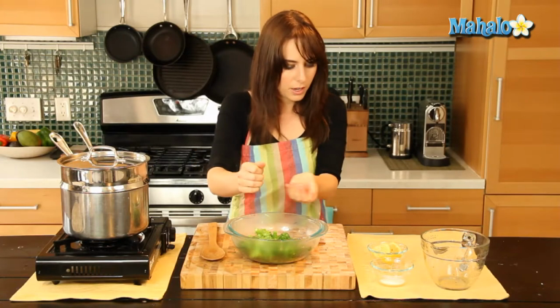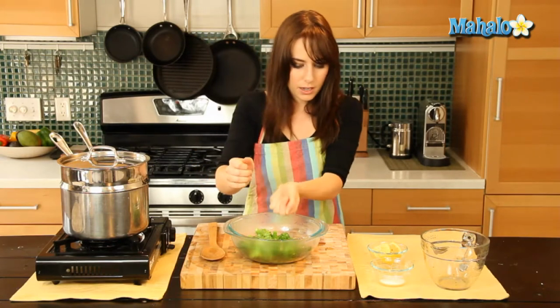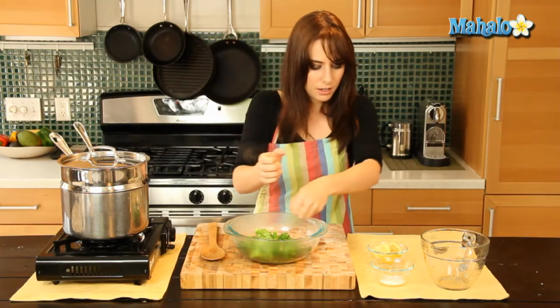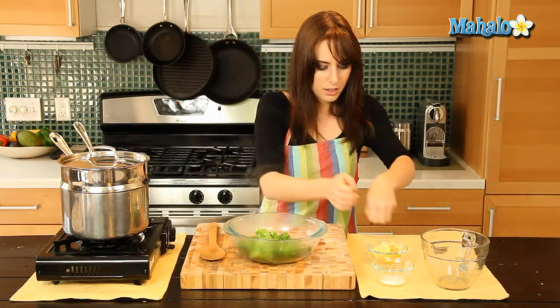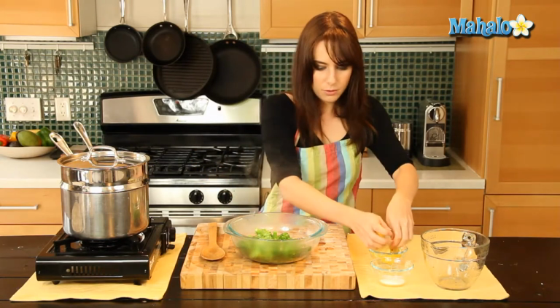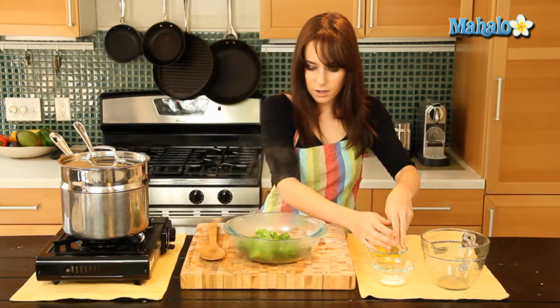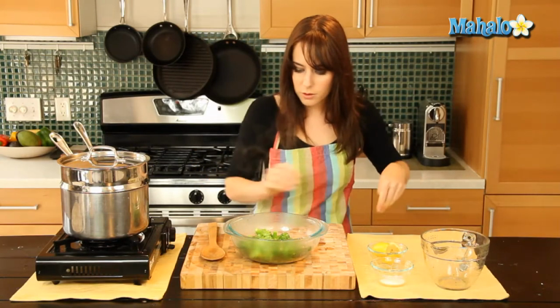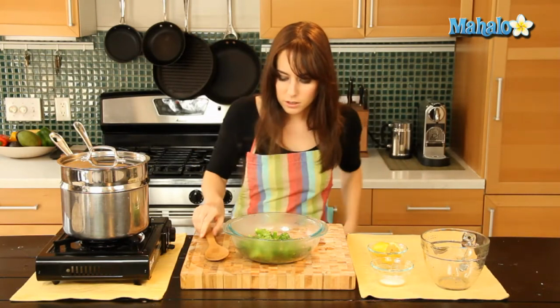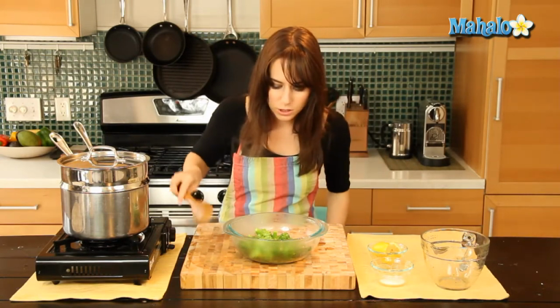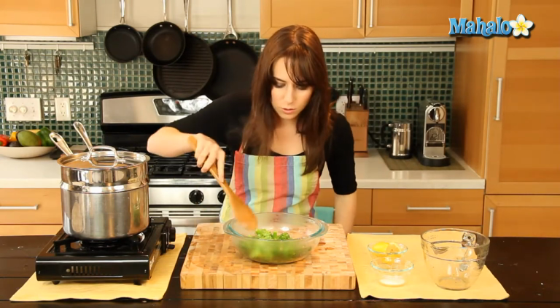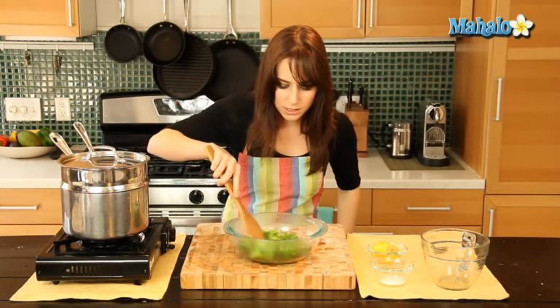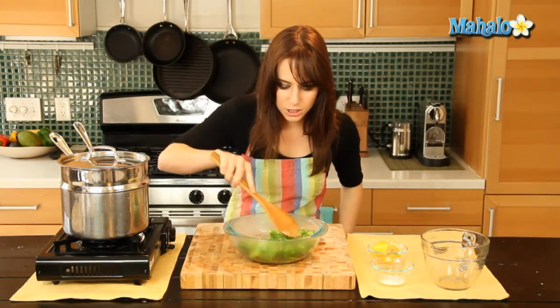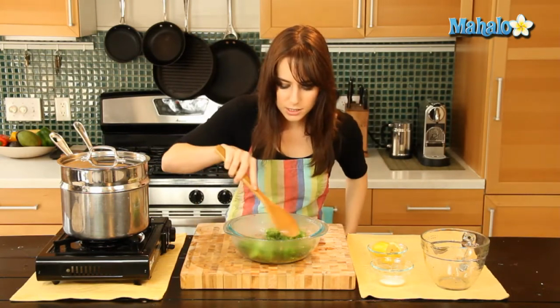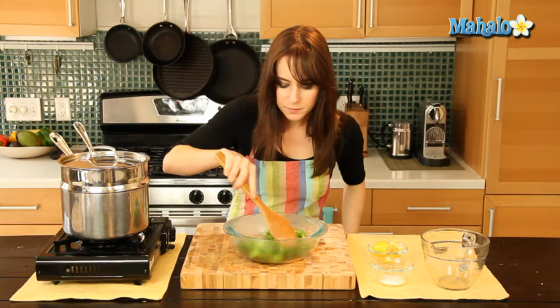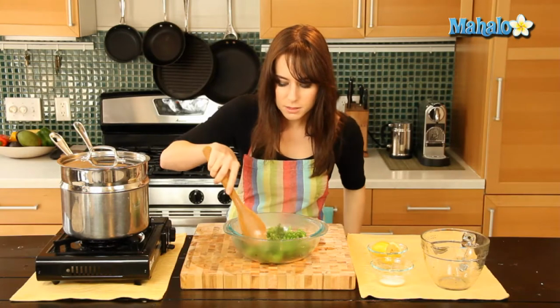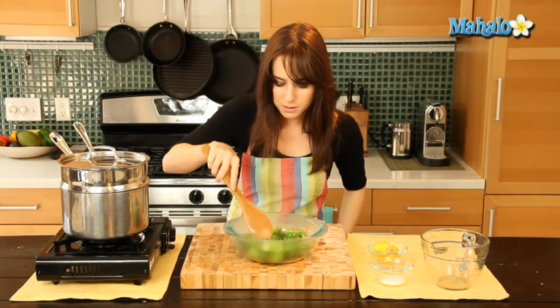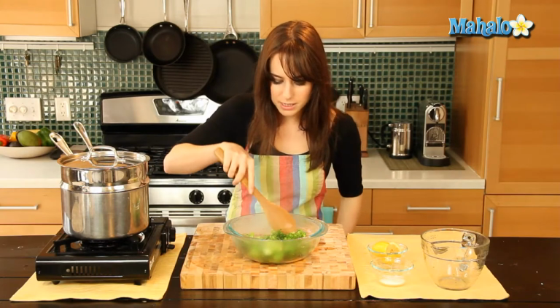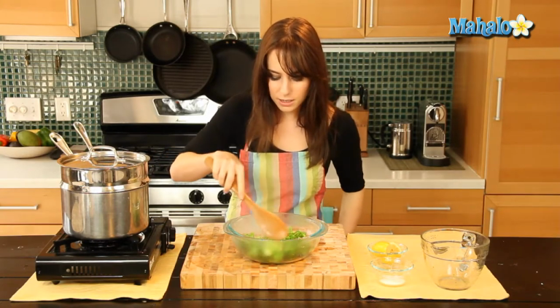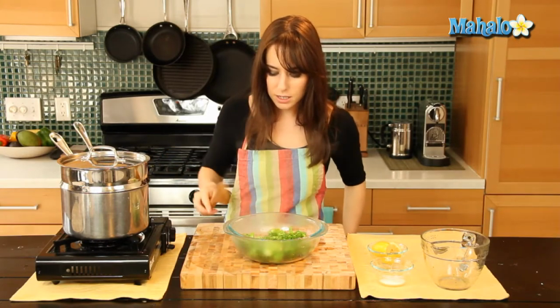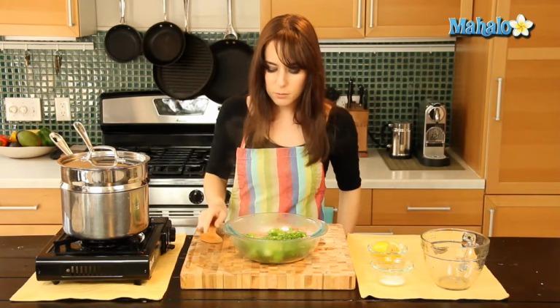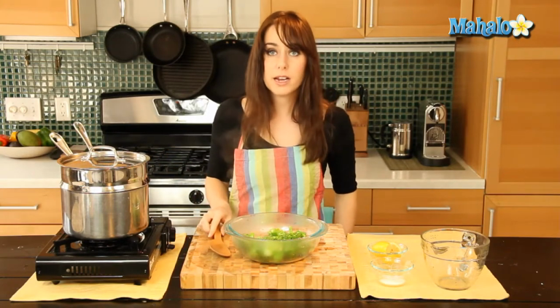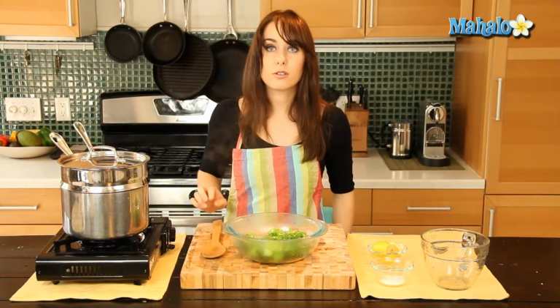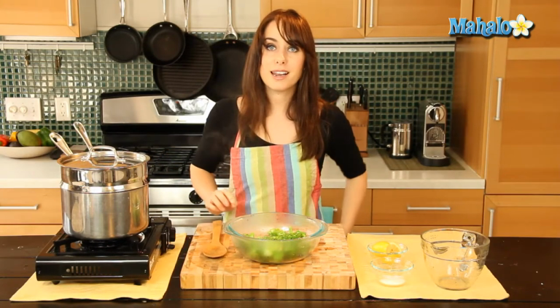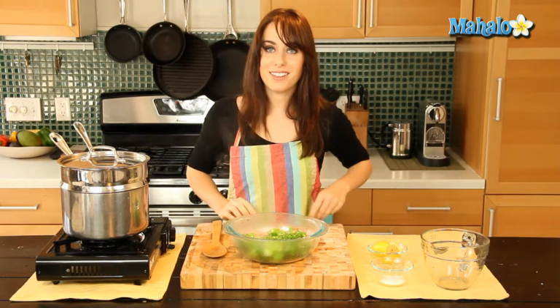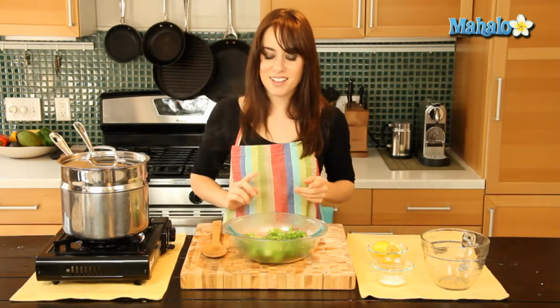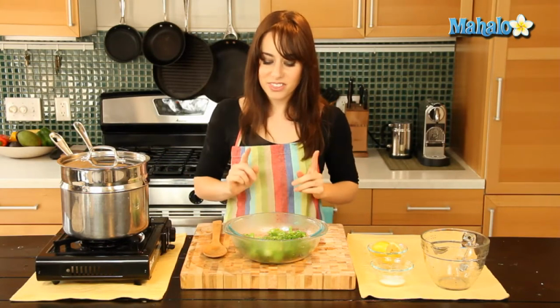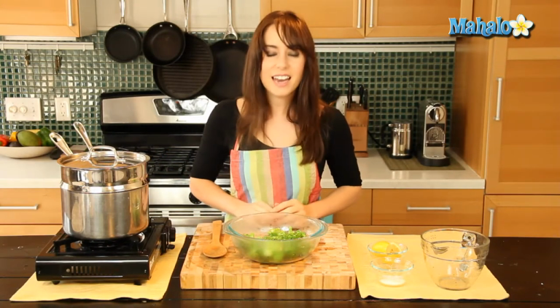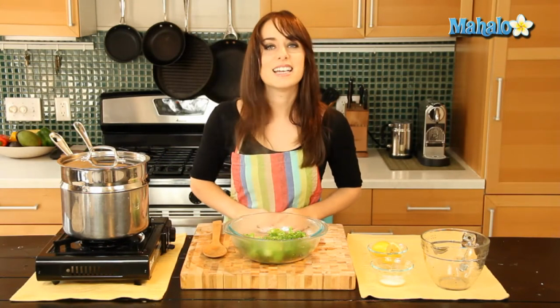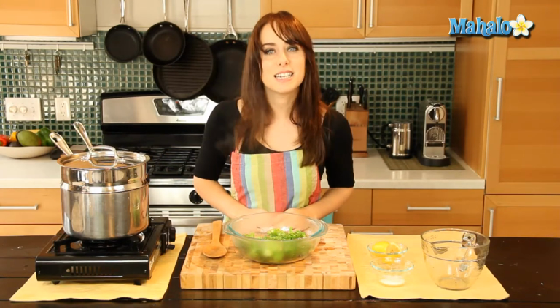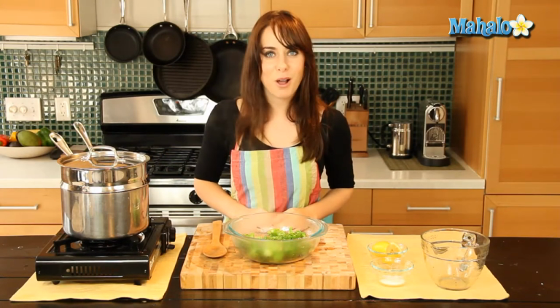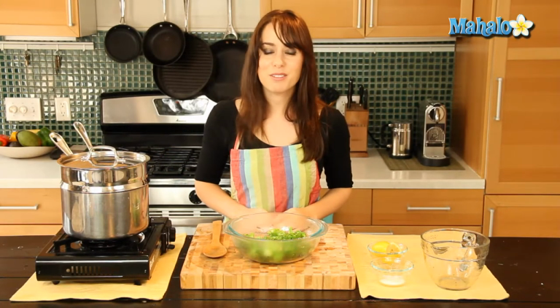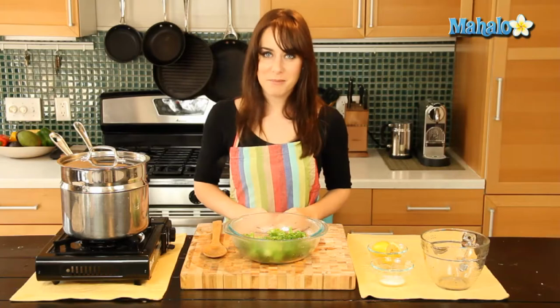Okay, there we go. Looks totally delicious. Smells amazing. Bright green and healthy. That is steamed broccoli with lemon.